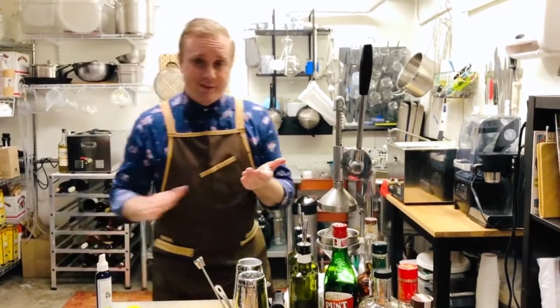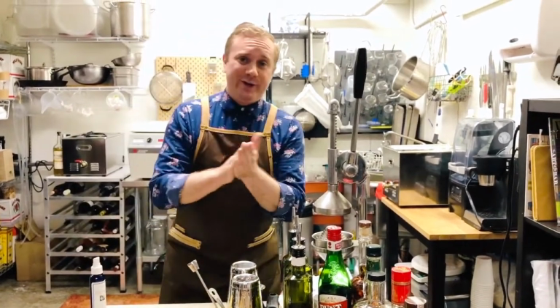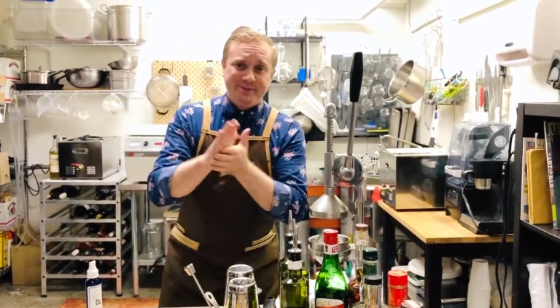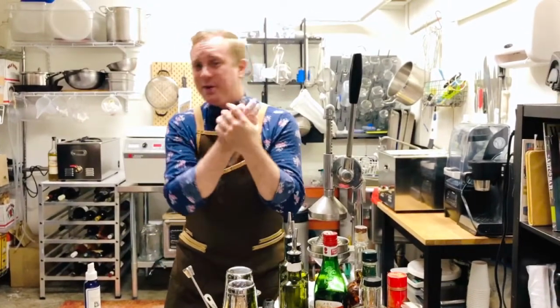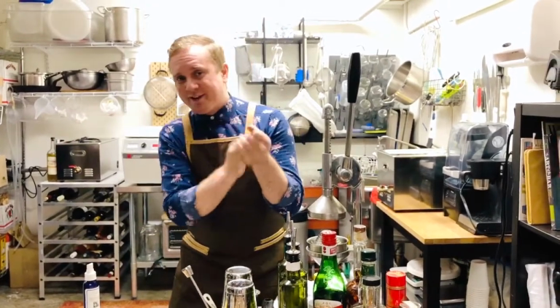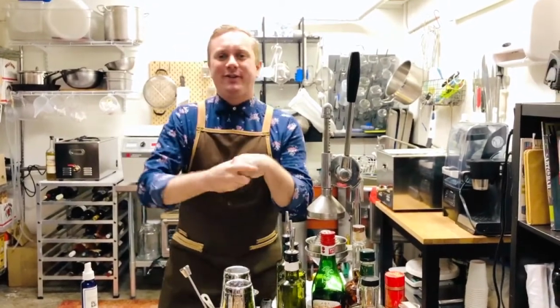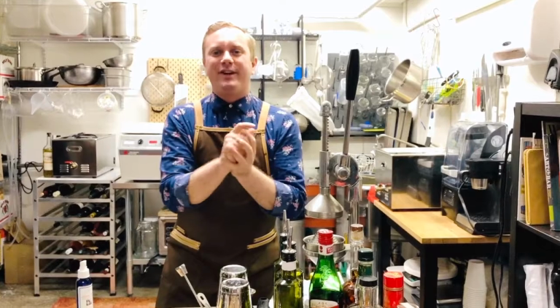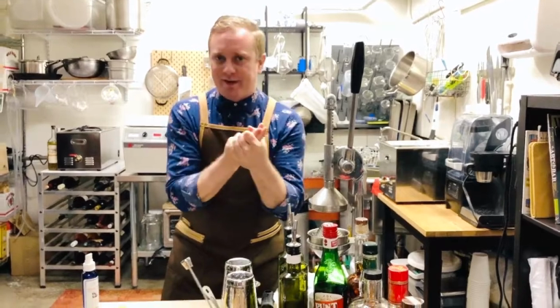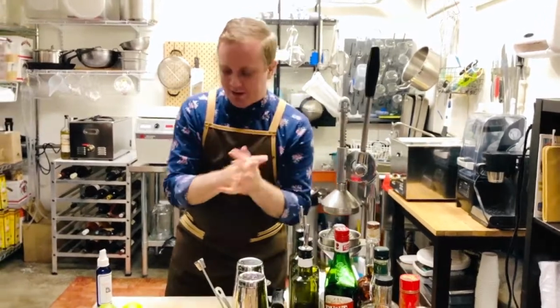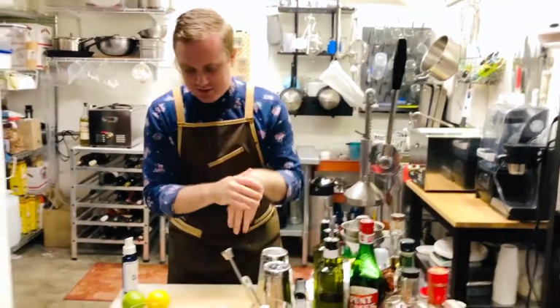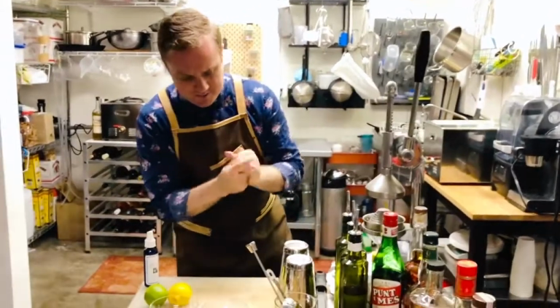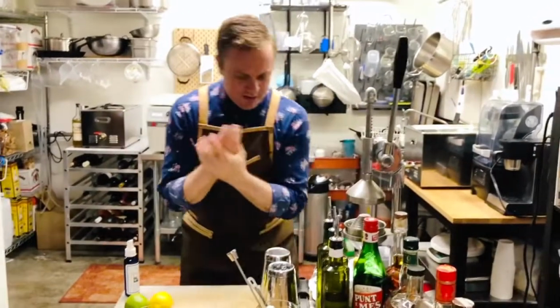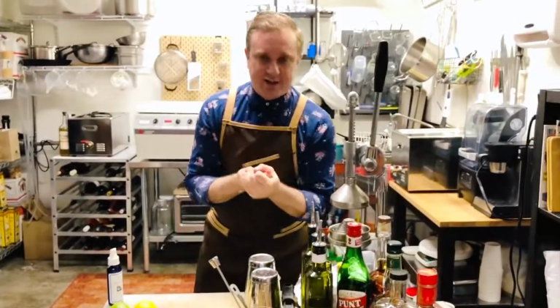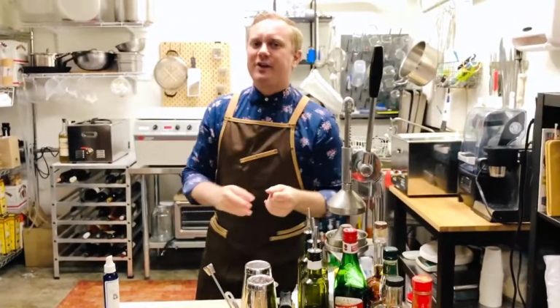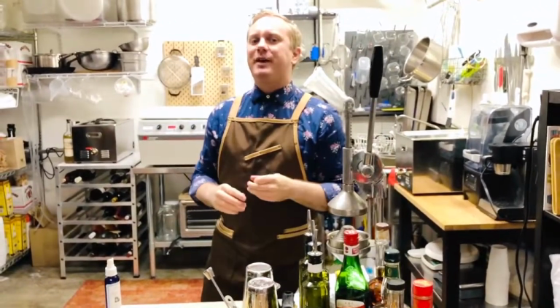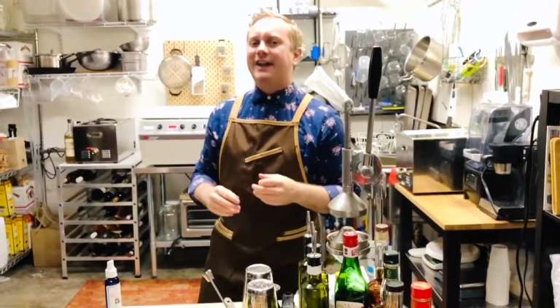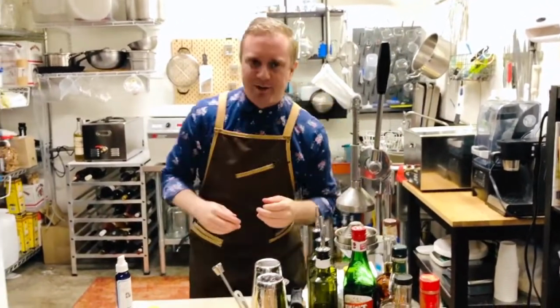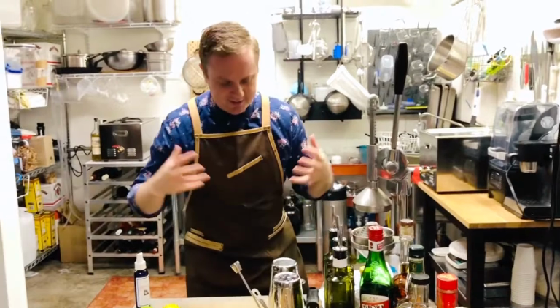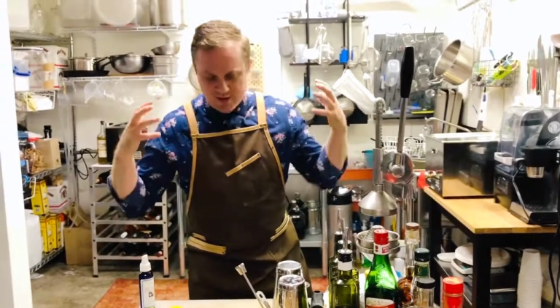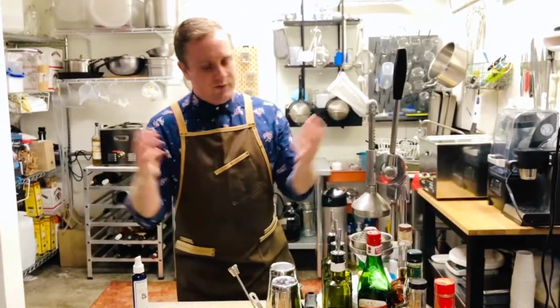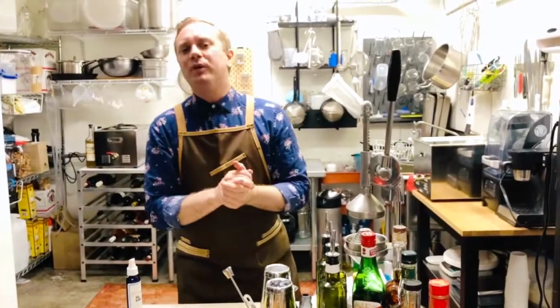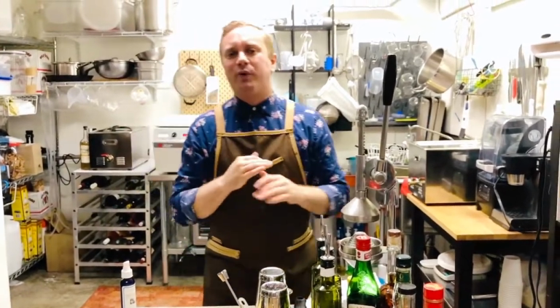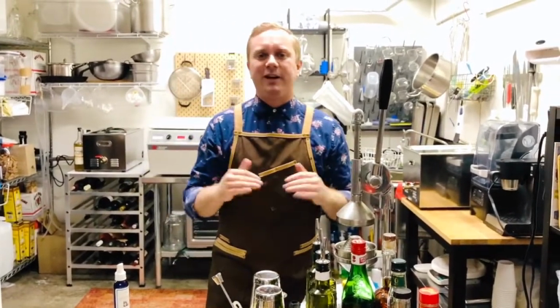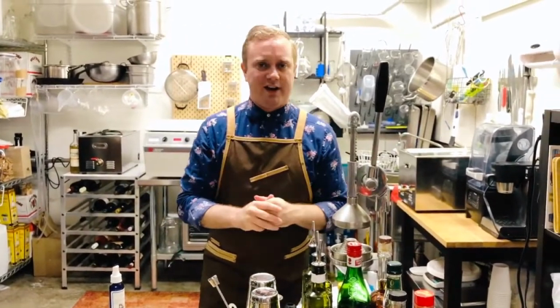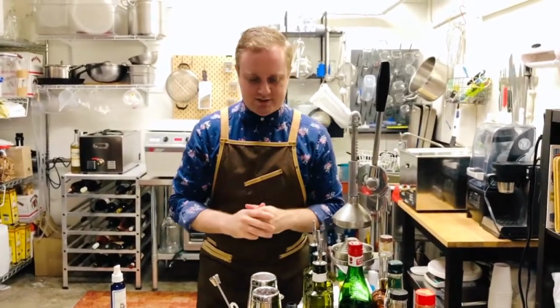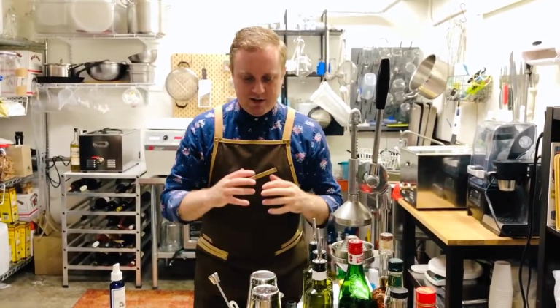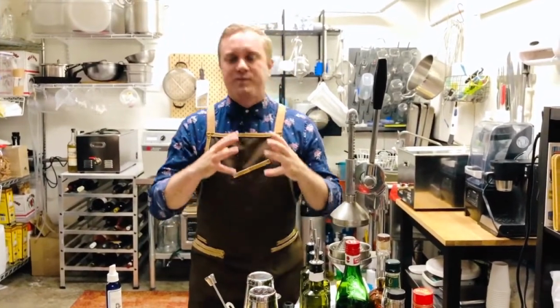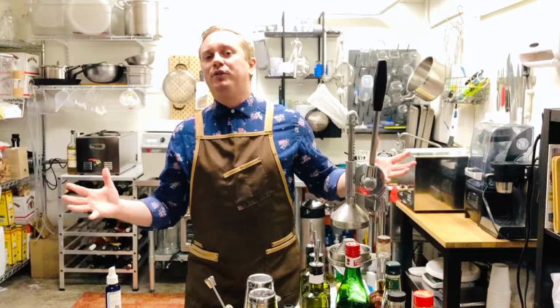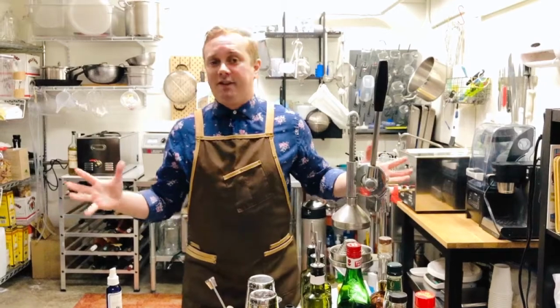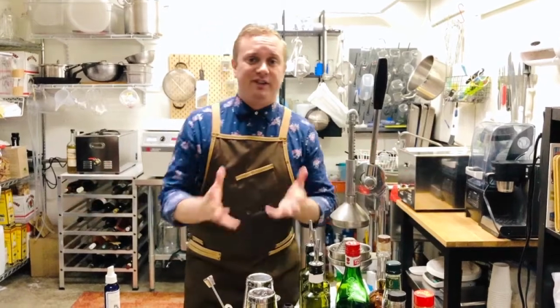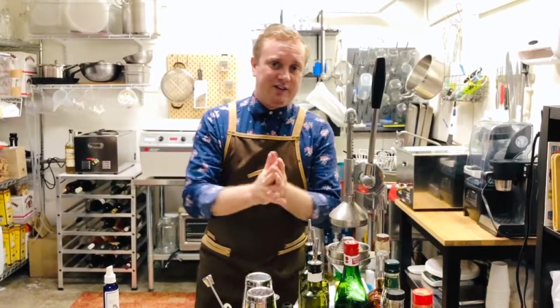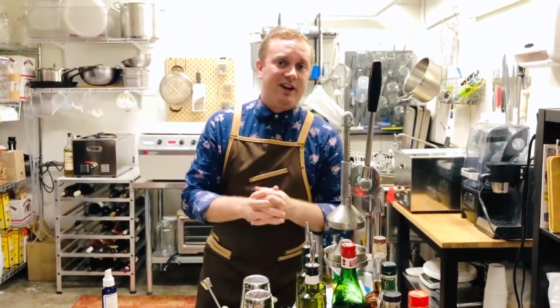Hello, Brian Summers here, Creative Director of Spirits and Mixology at Jonathan Club. Today we are going to learn about the Sour family. This is one of the most important families of cocktails — most cocktails actually fall into this family.